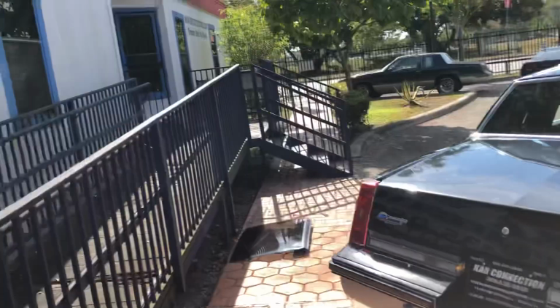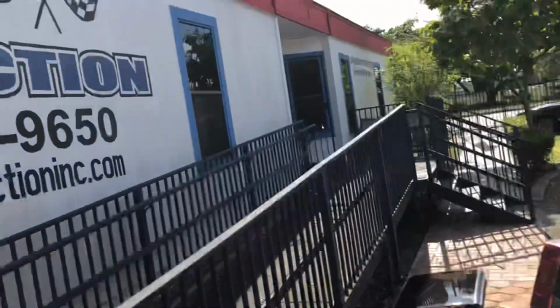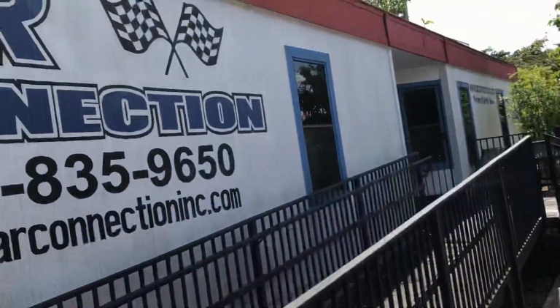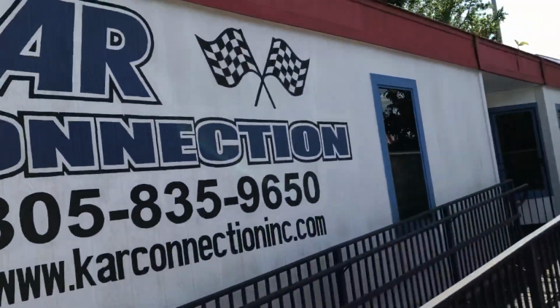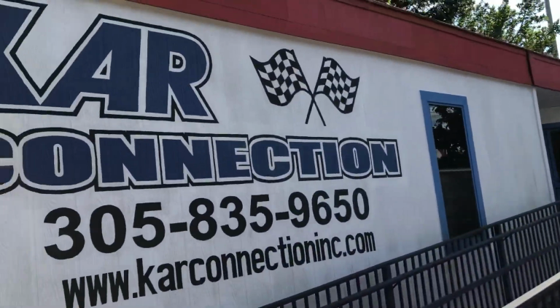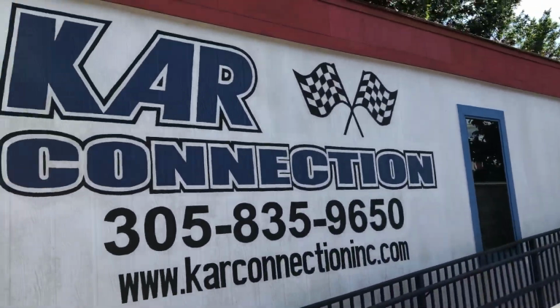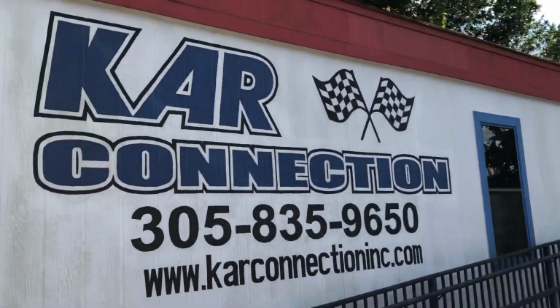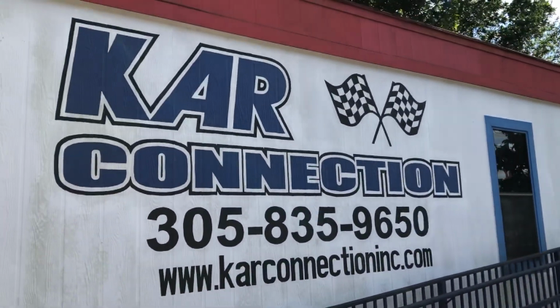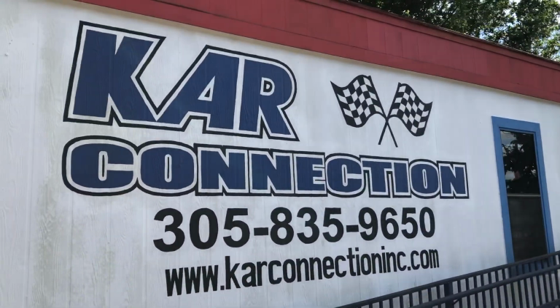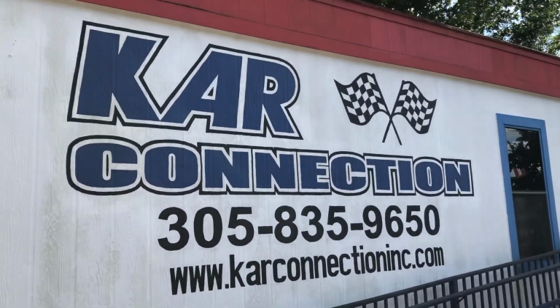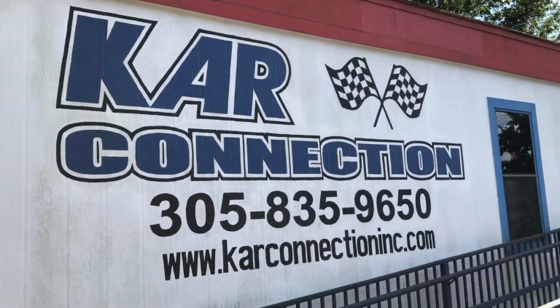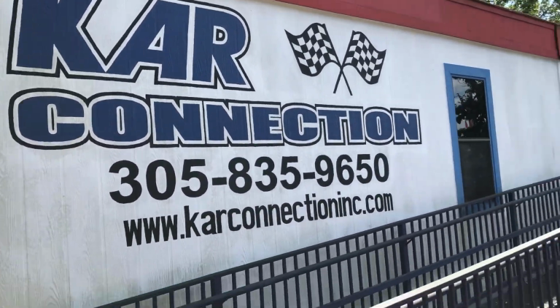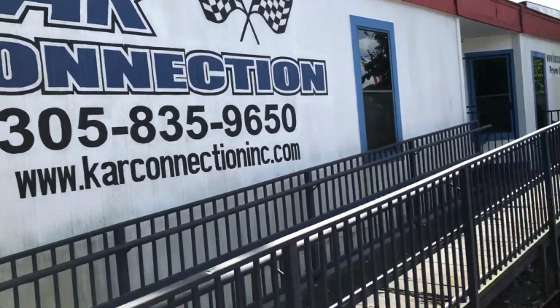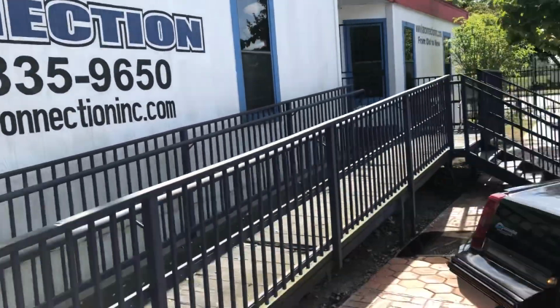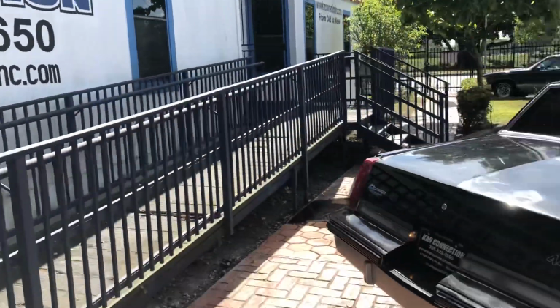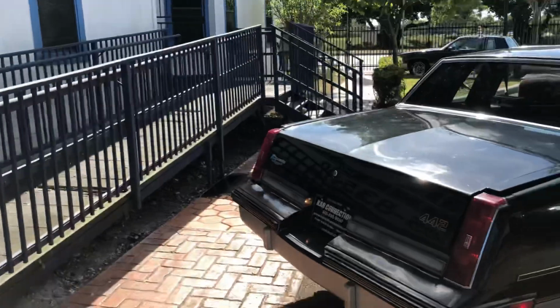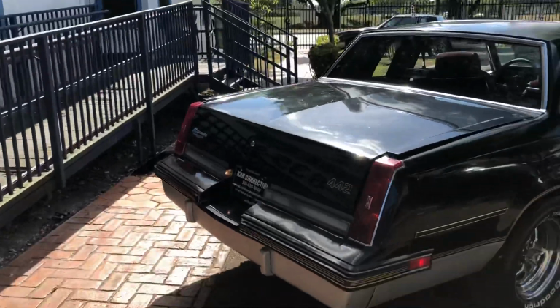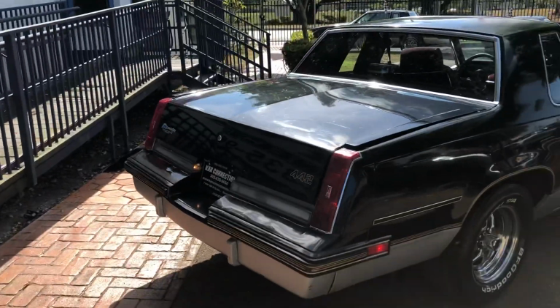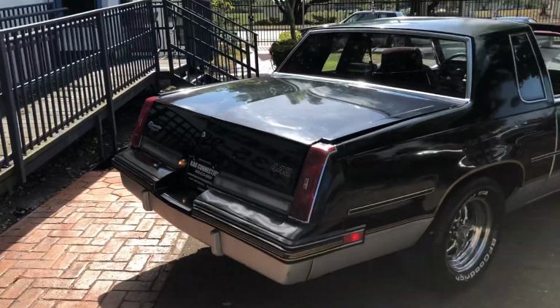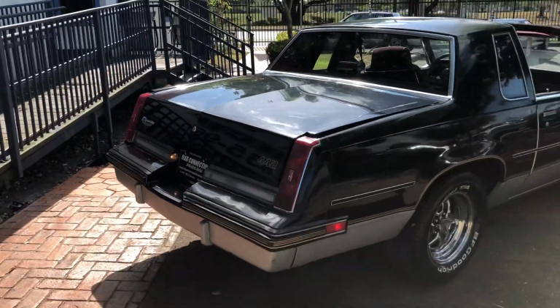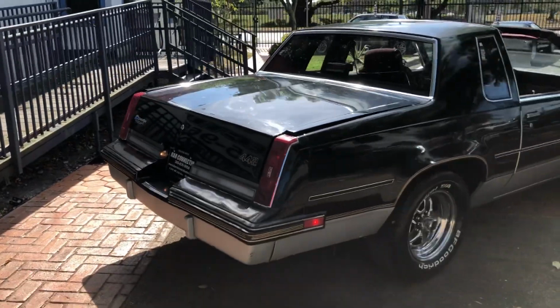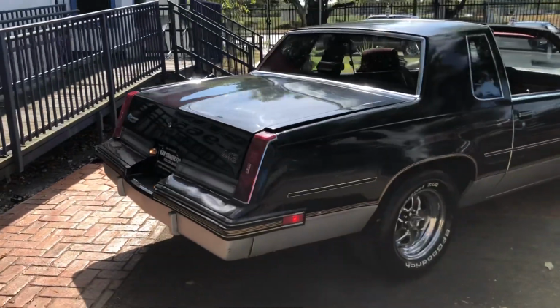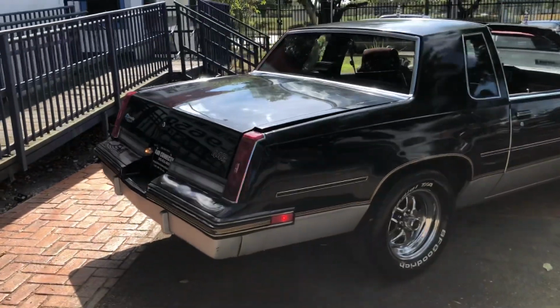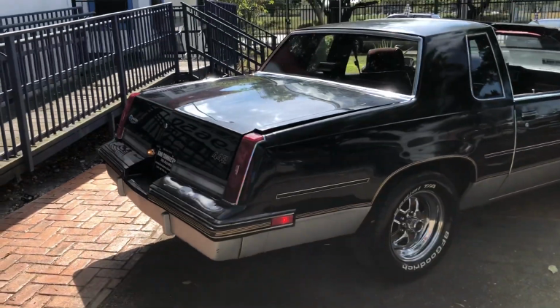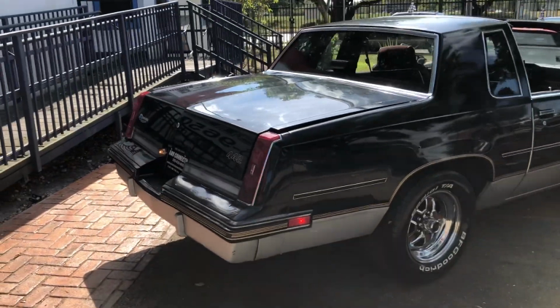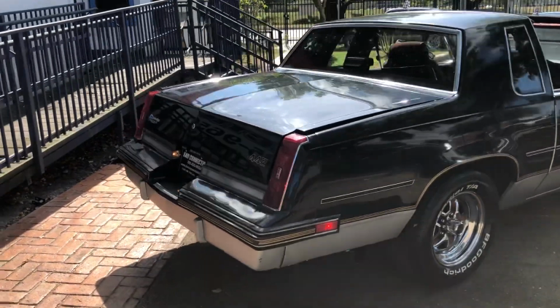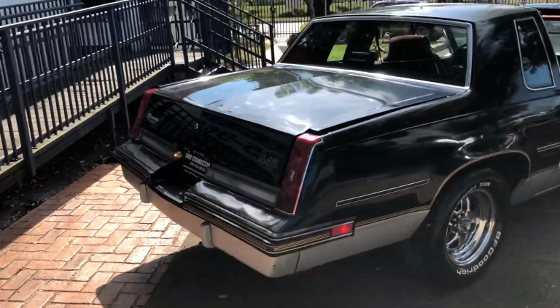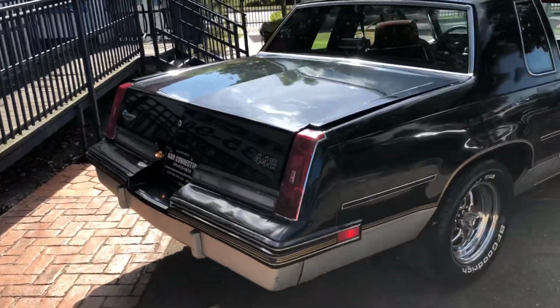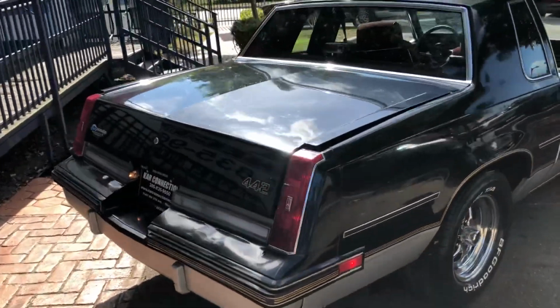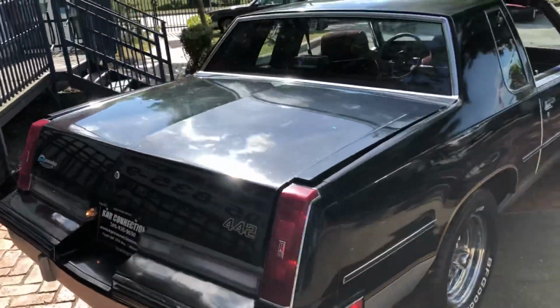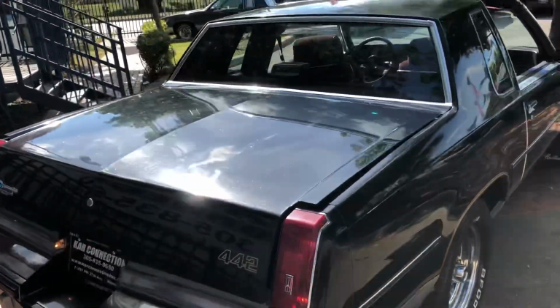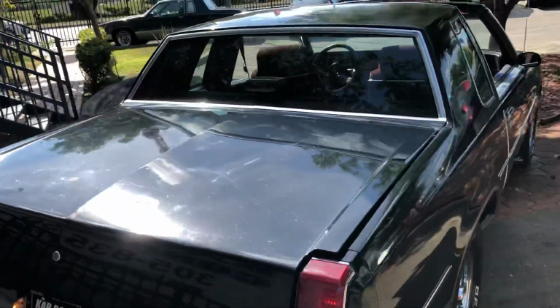Here's our information right there — name of the company, phone number, and website. Our website is located in the description of this vehicle. Please scroll down.